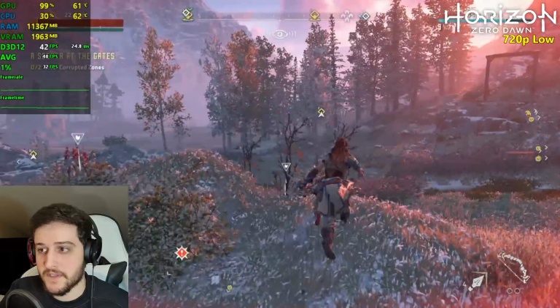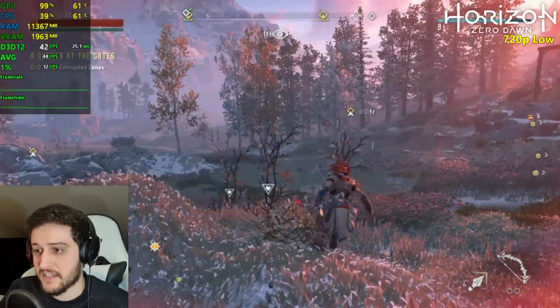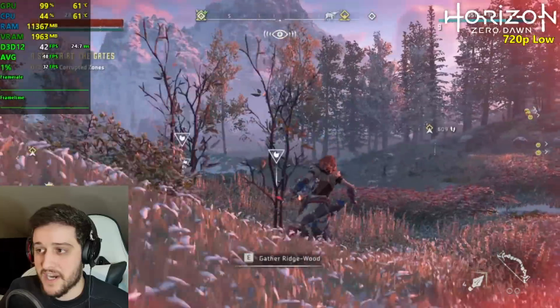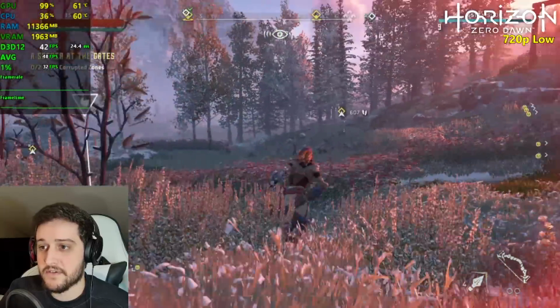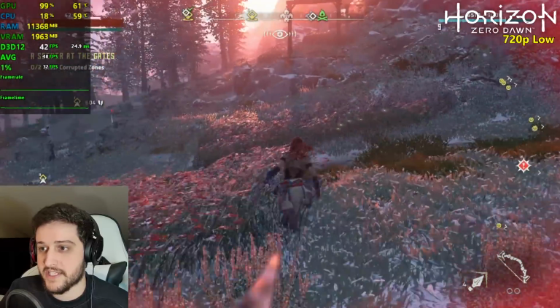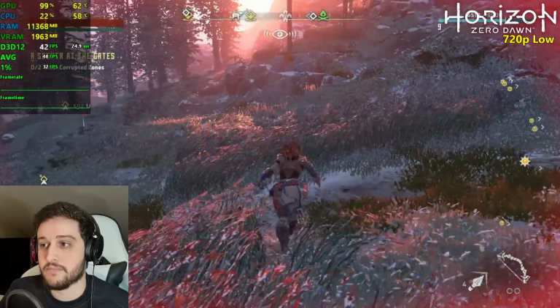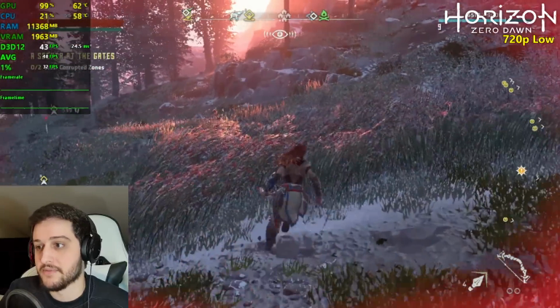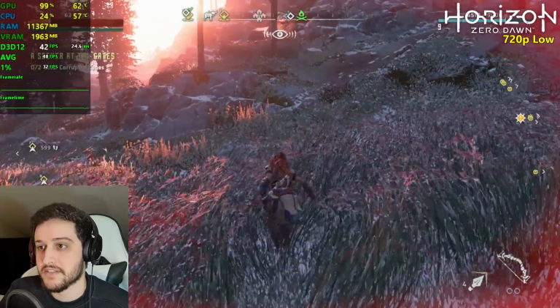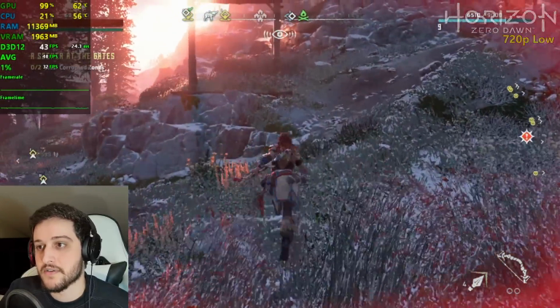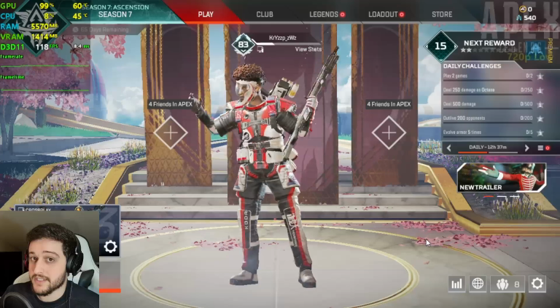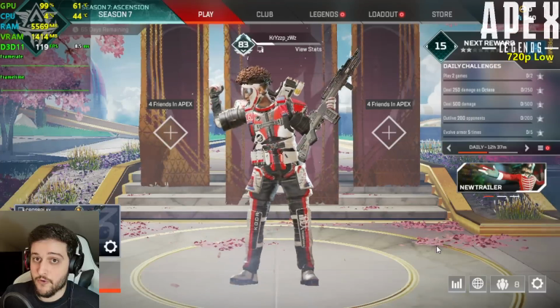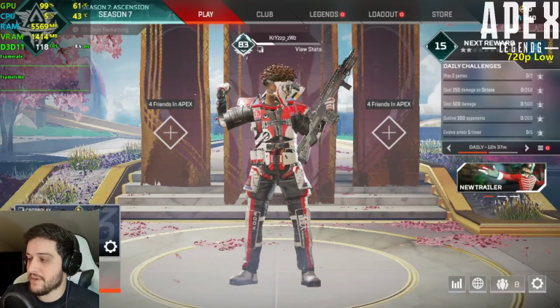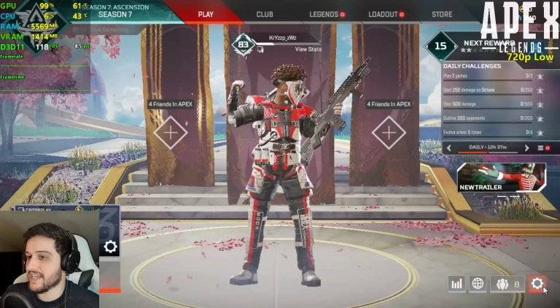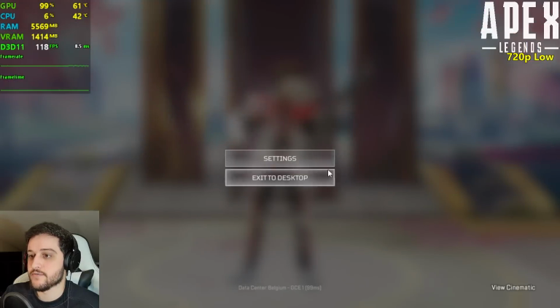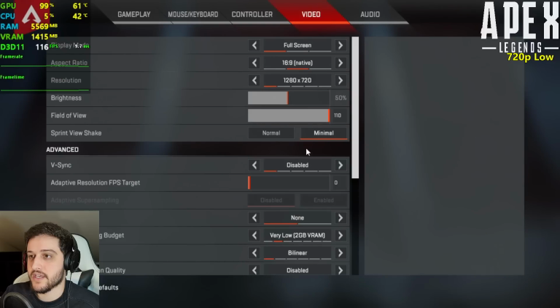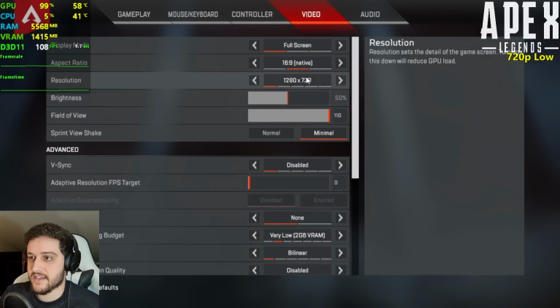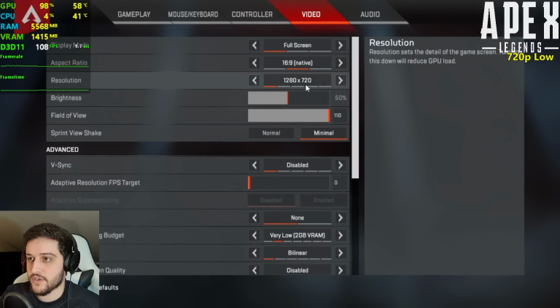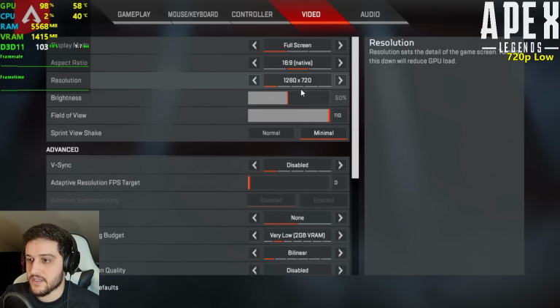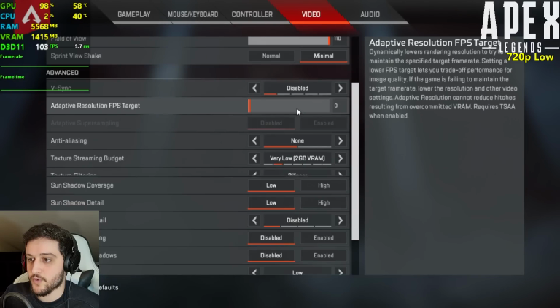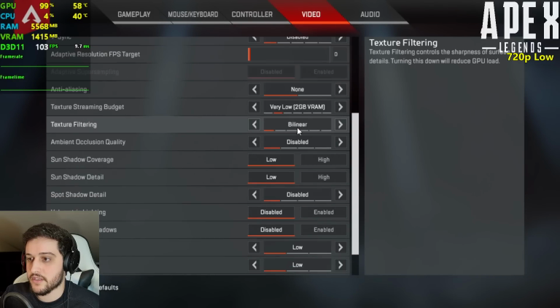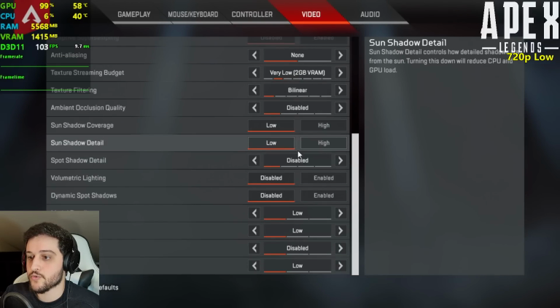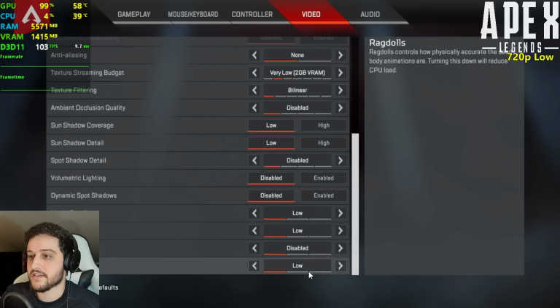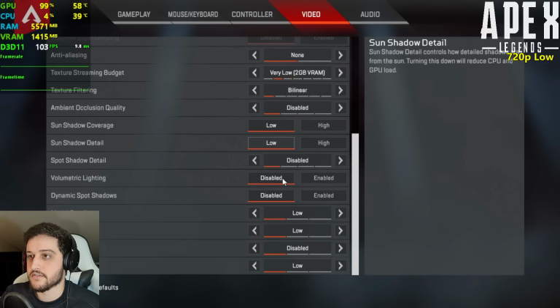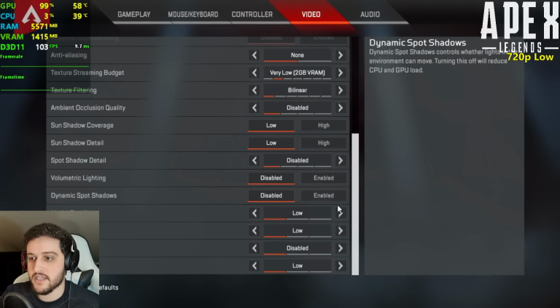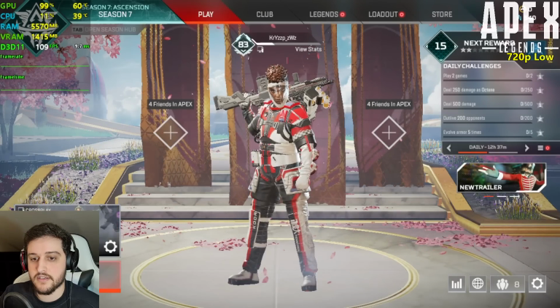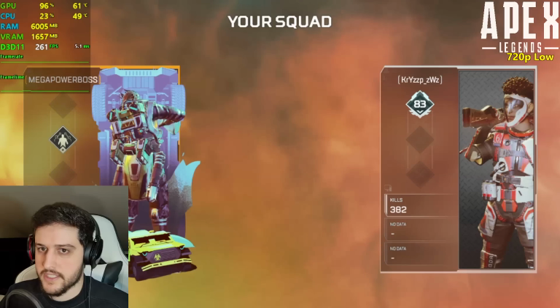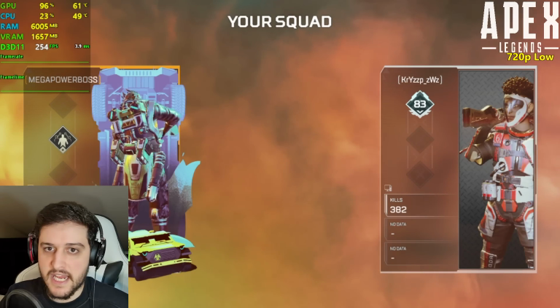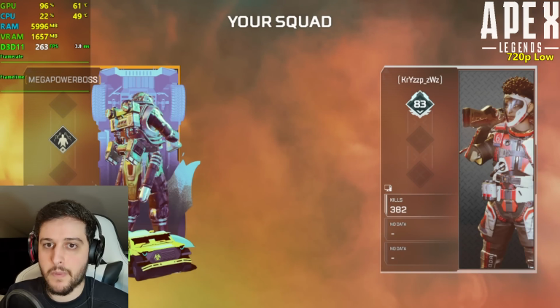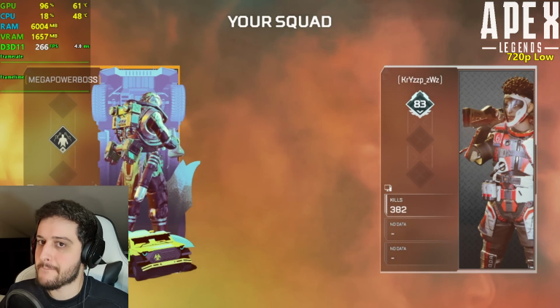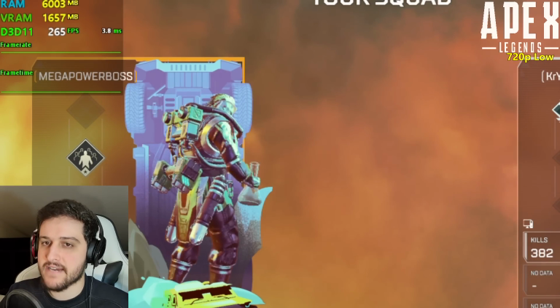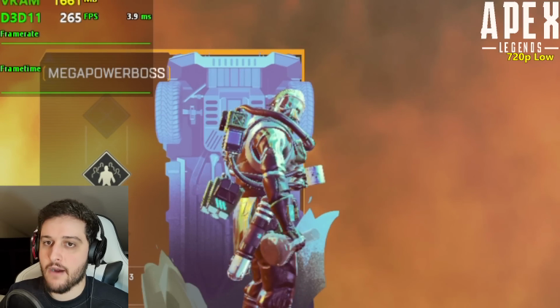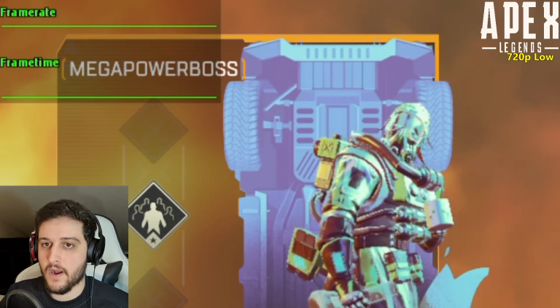We've seen that Horizon Zero Dawn is actually playable on this GPU. It's time for Apex Legends — we're playing it at 720p with the low settings.